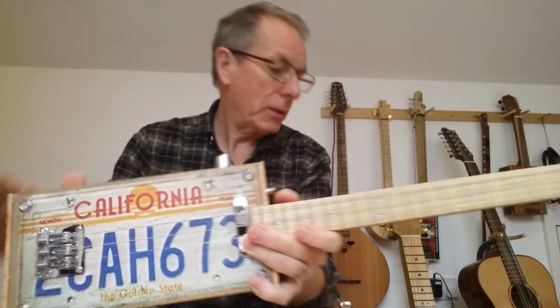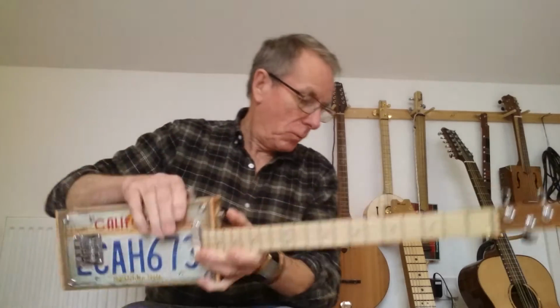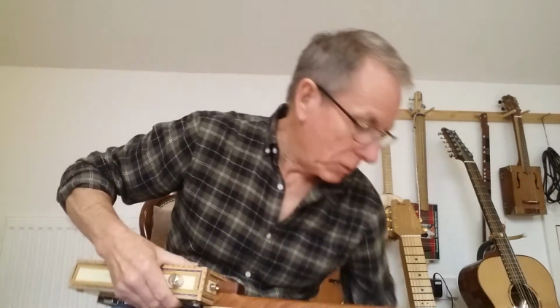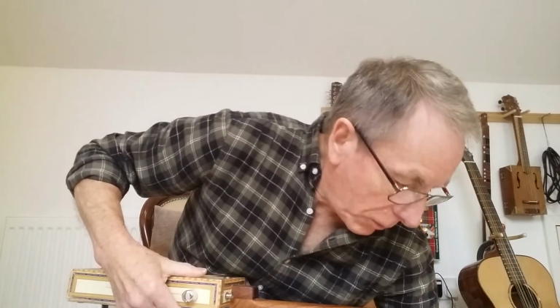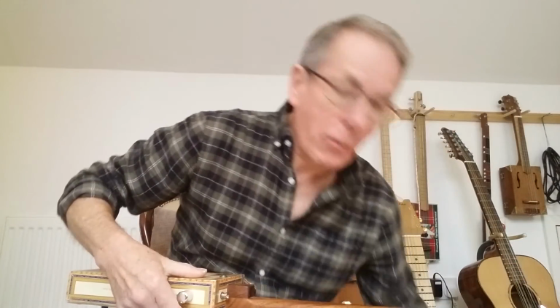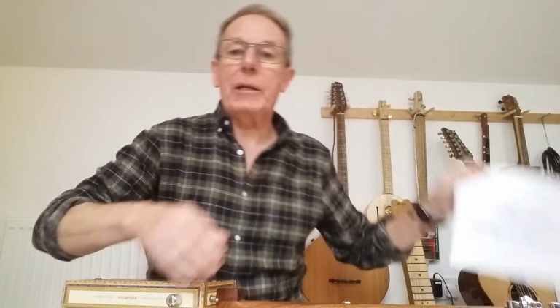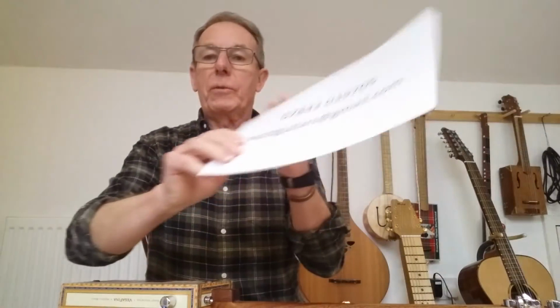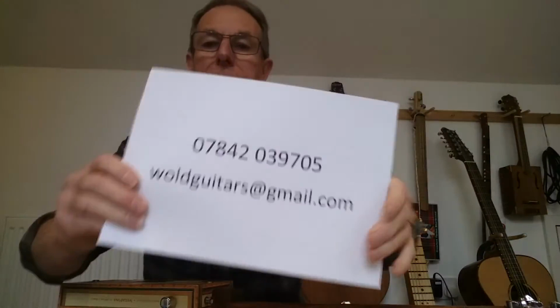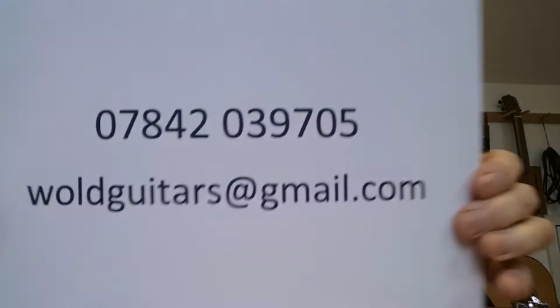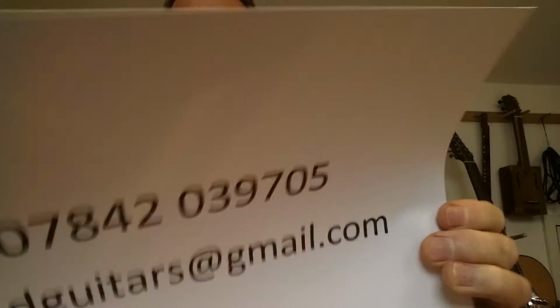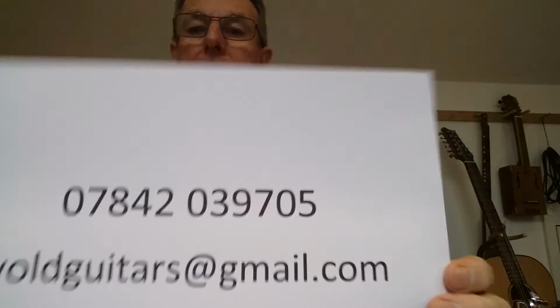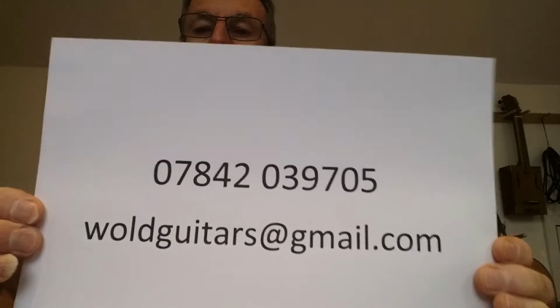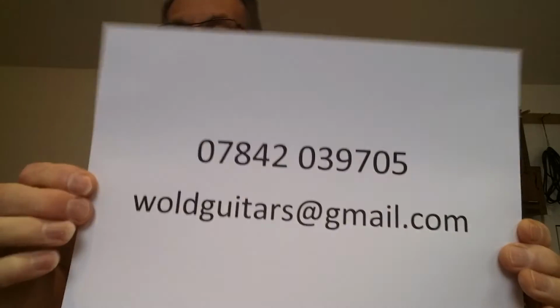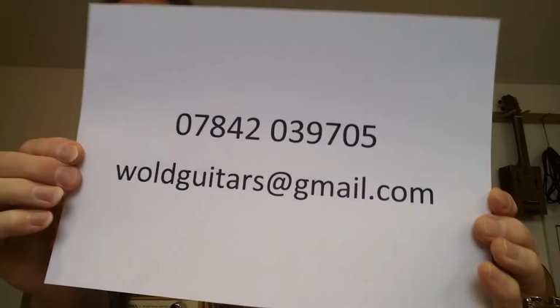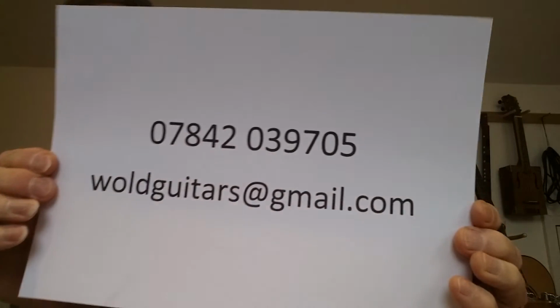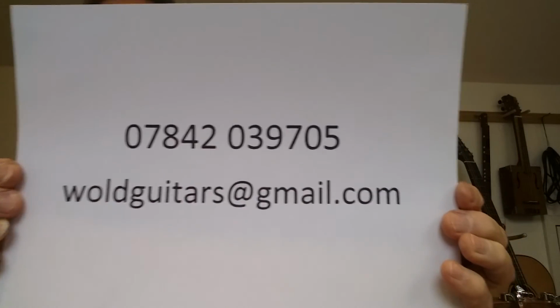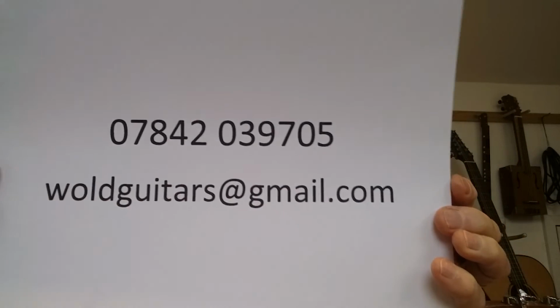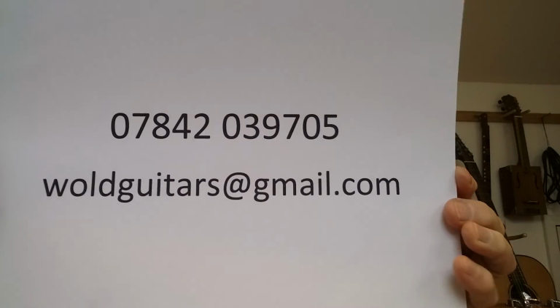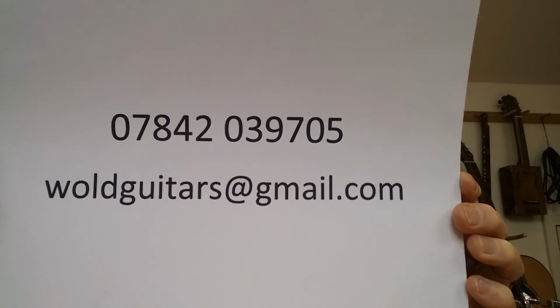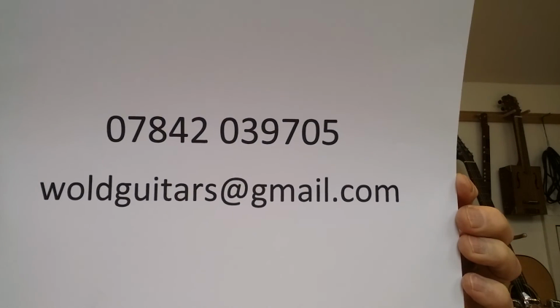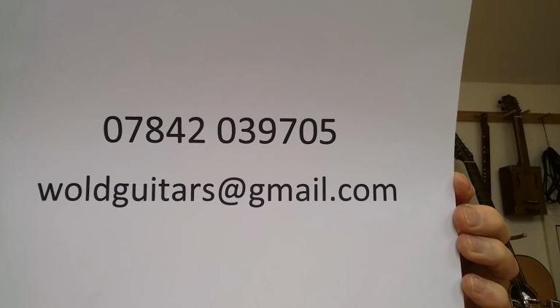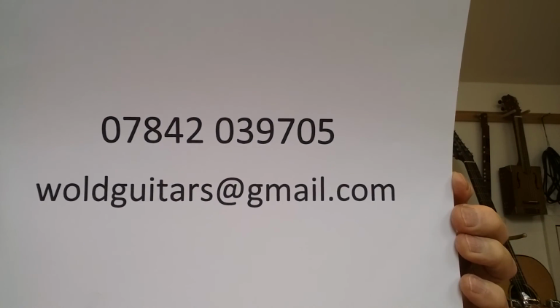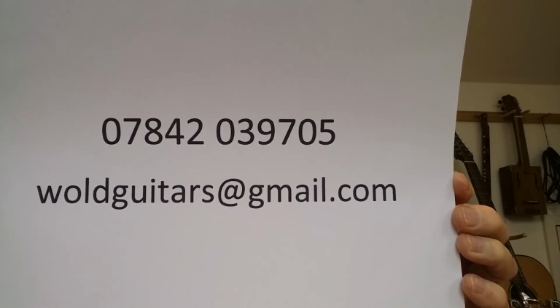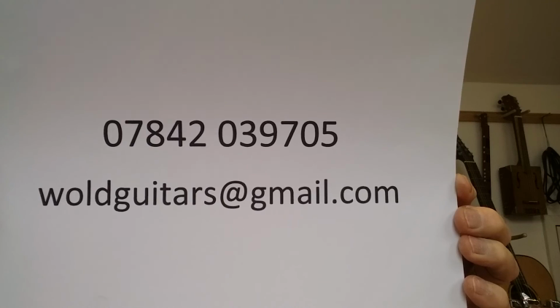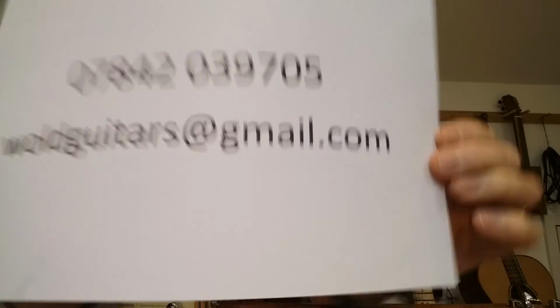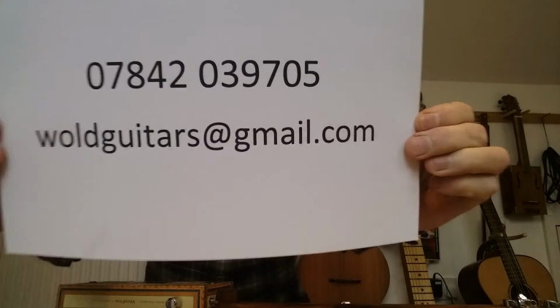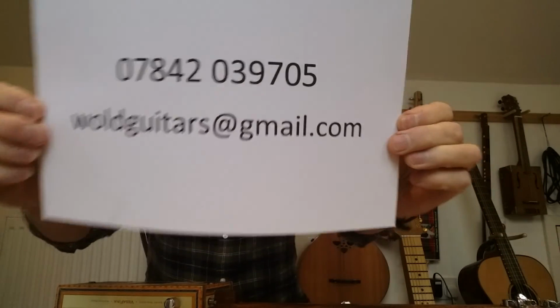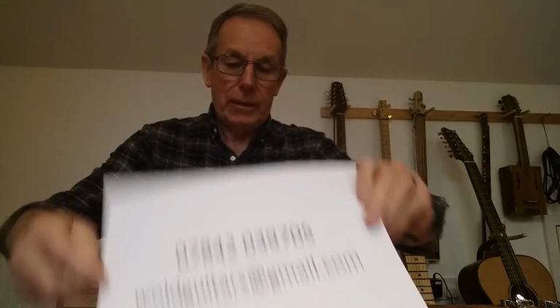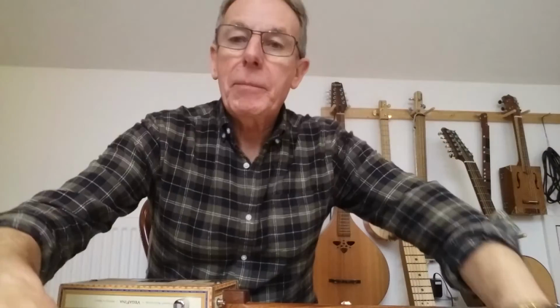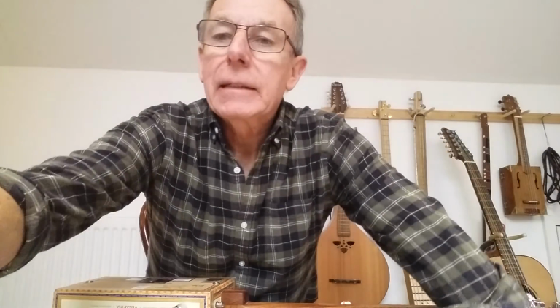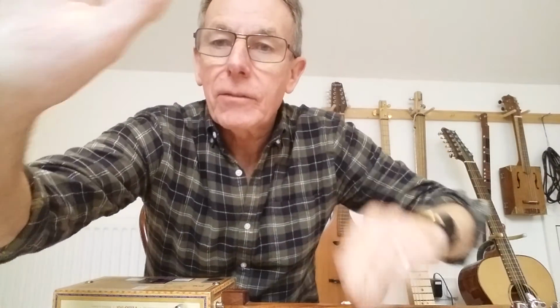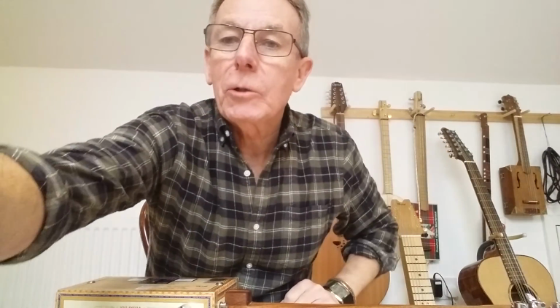So if you want to know any more information whatsoever, that's my telephone number and email address. So anyway, happy bidding and thanks for watching.